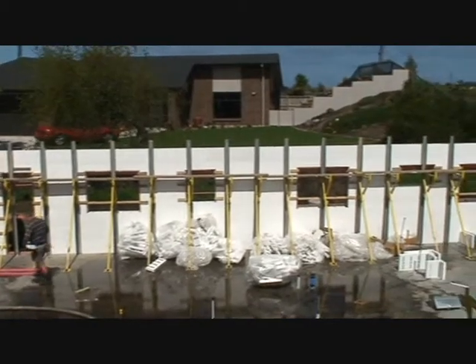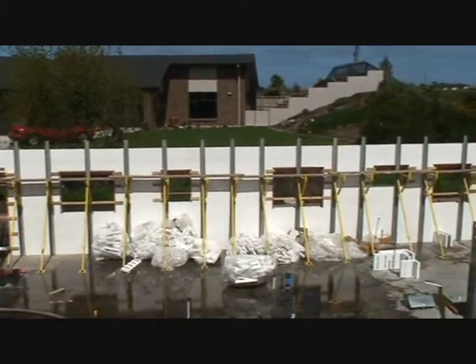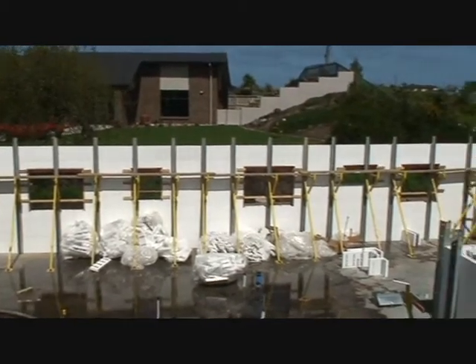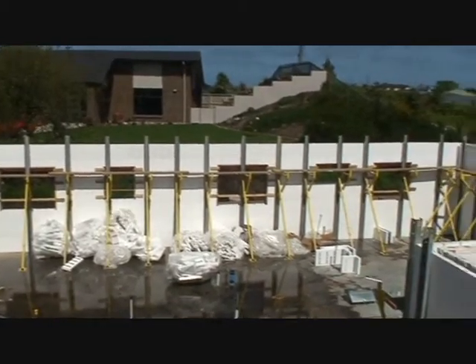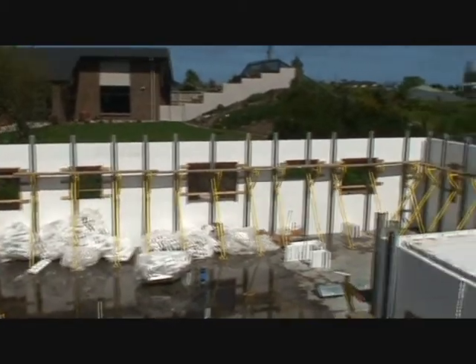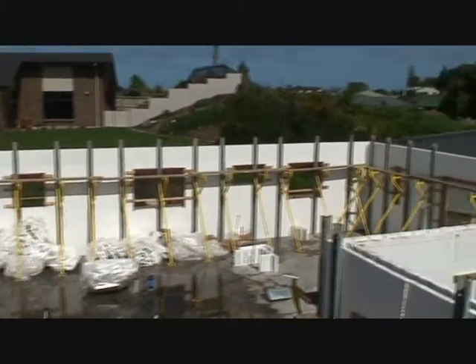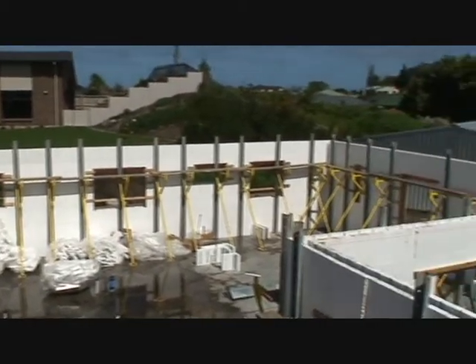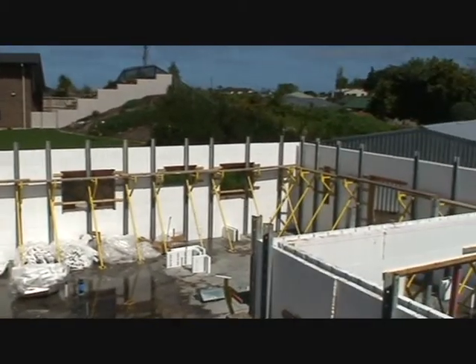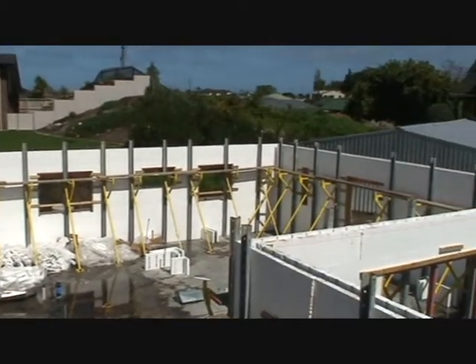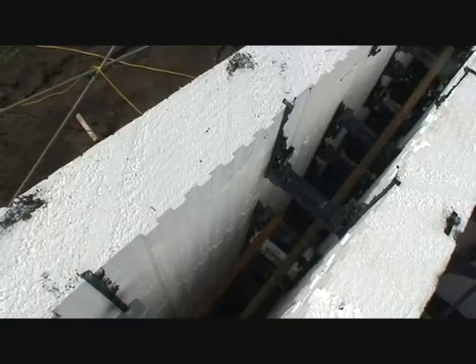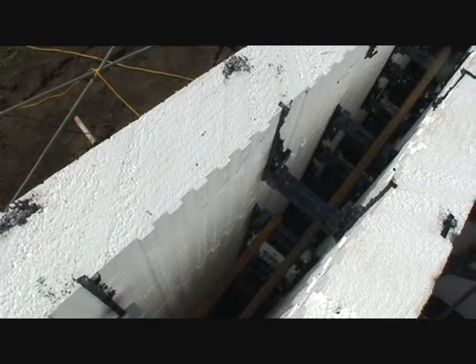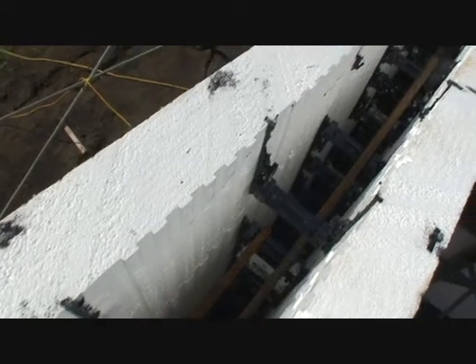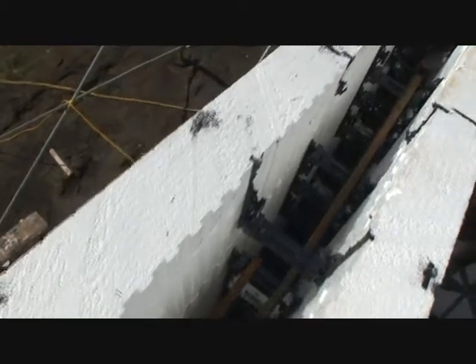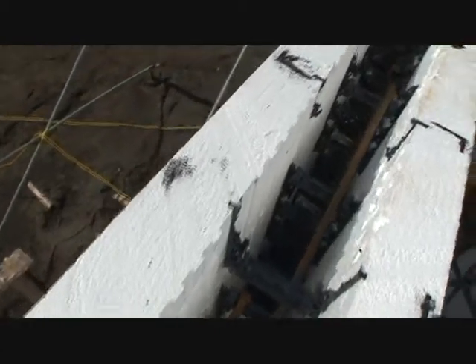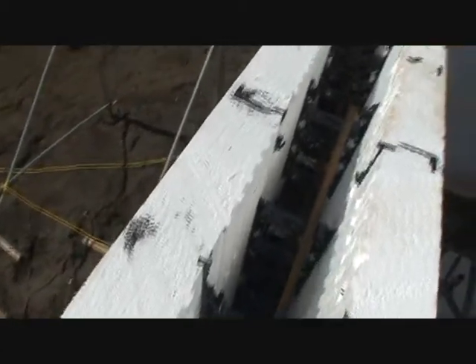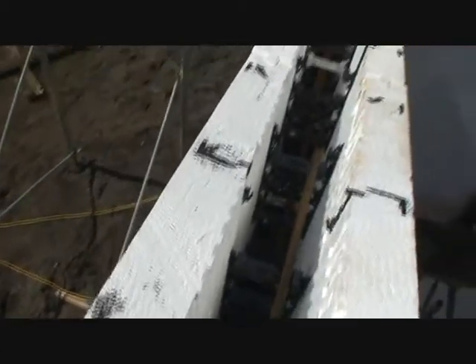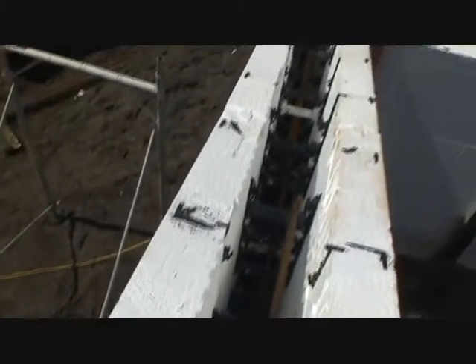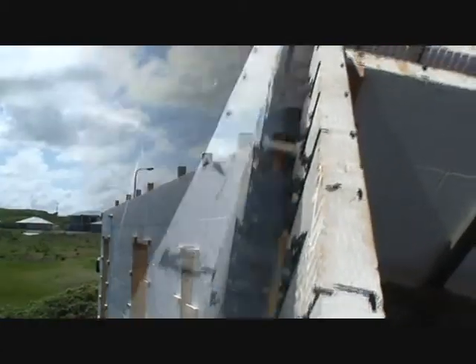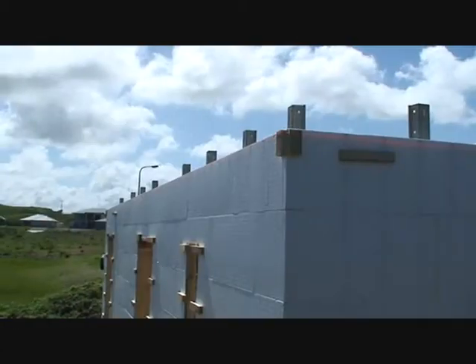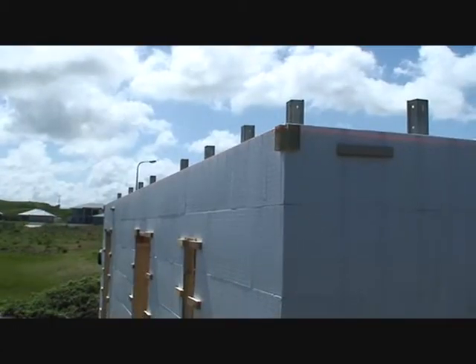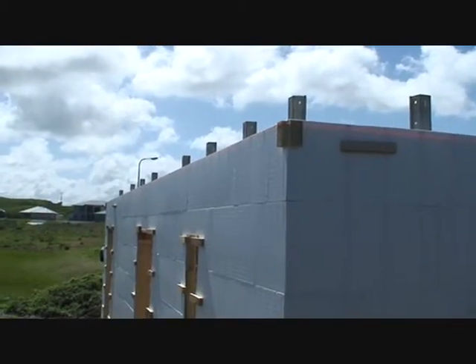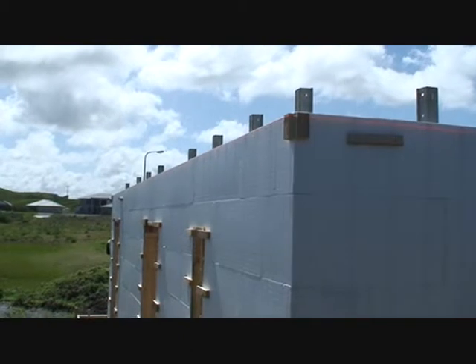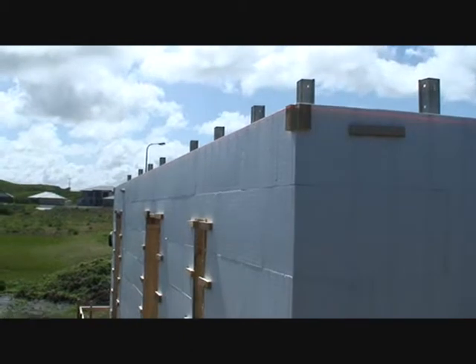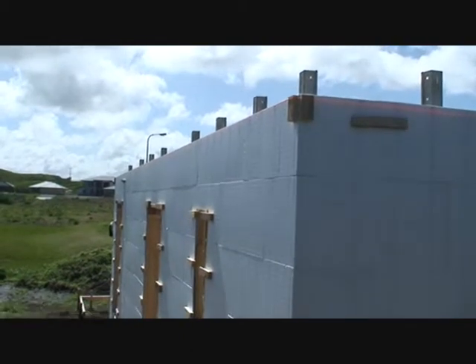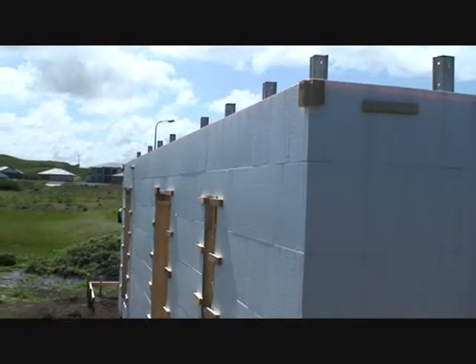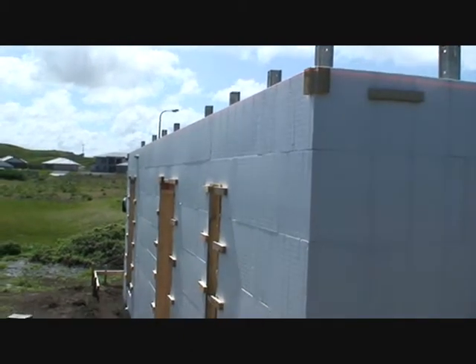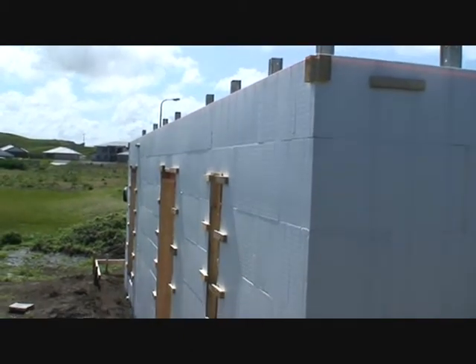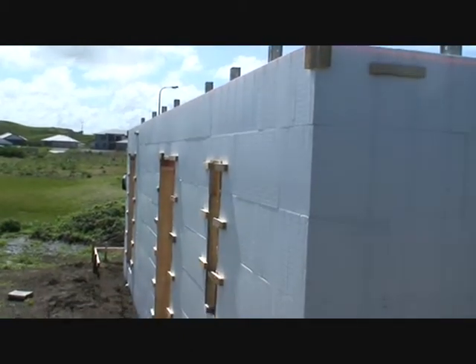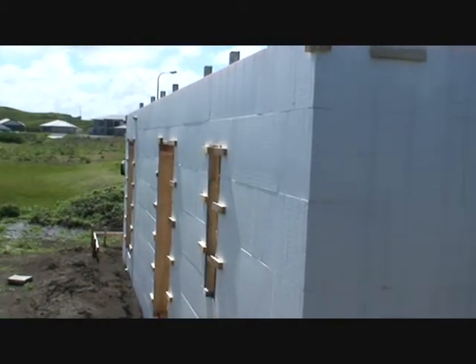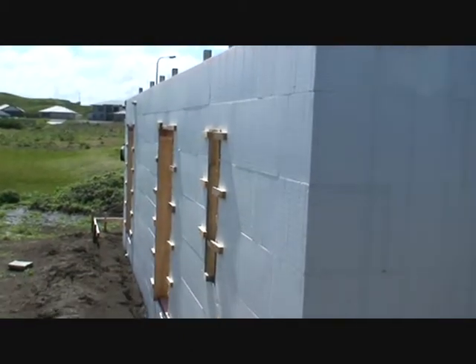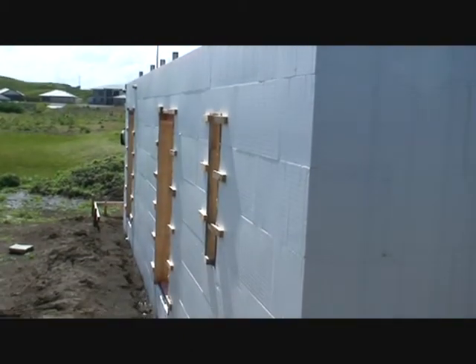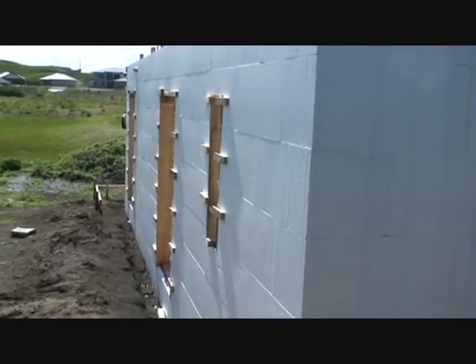EcoBlock eliminates thermal bridging which, when present, allows heat generated in the home to pass straight through the wall. Almost all homes in New Zealand at present have significant thermal bridging, which is why they are not very energy efficient.